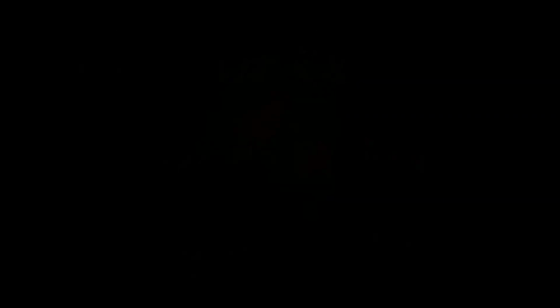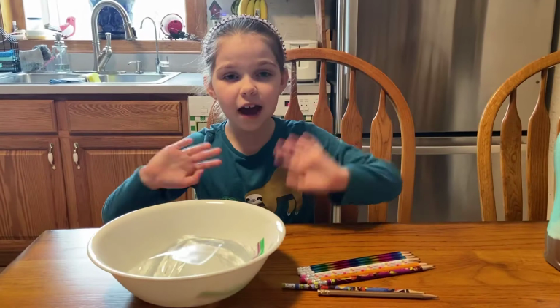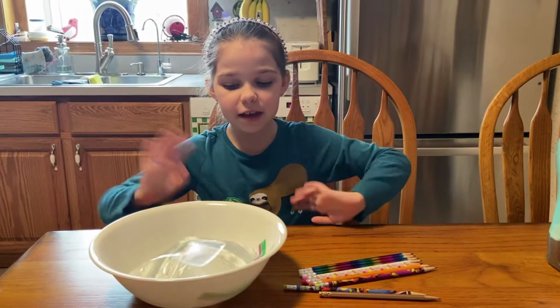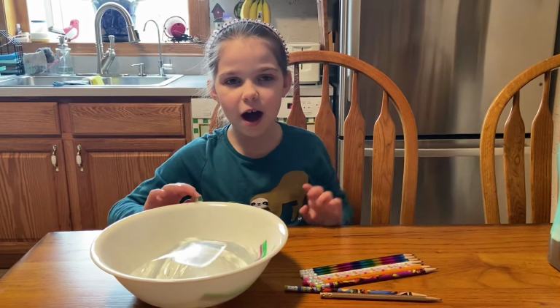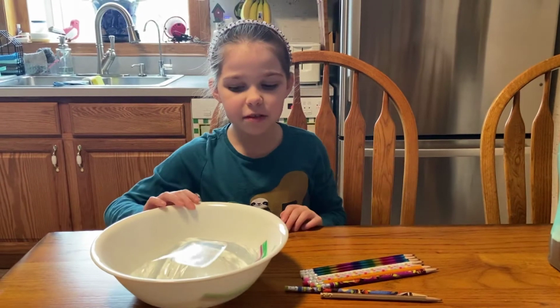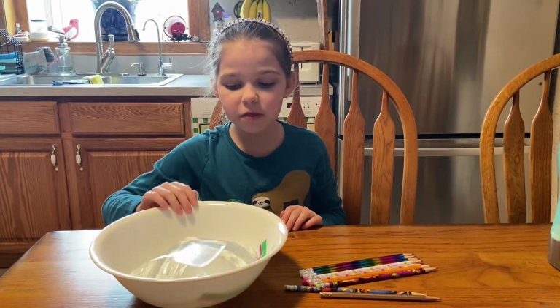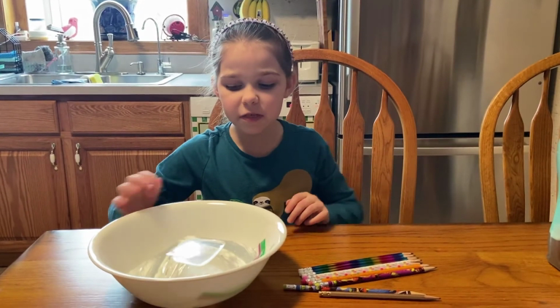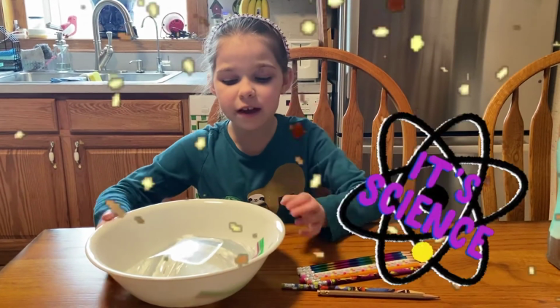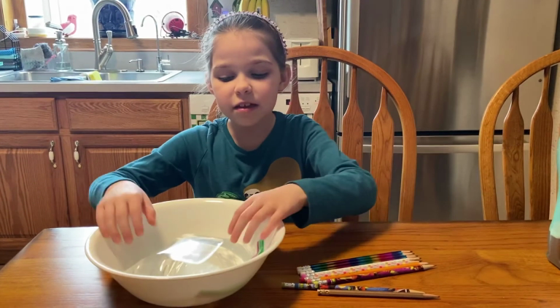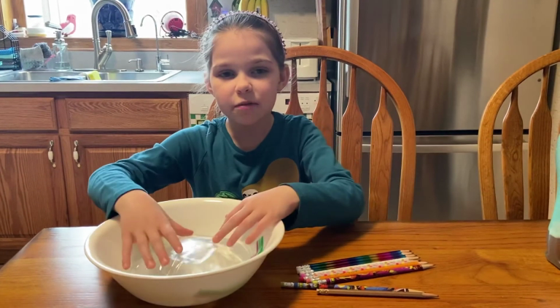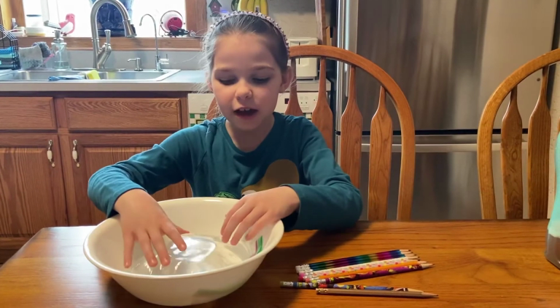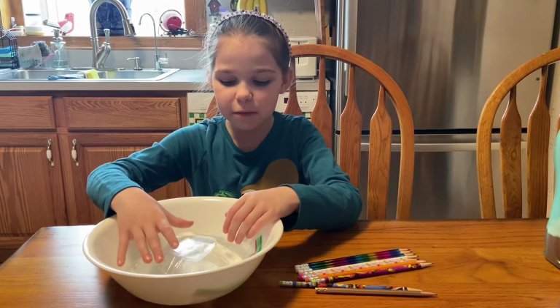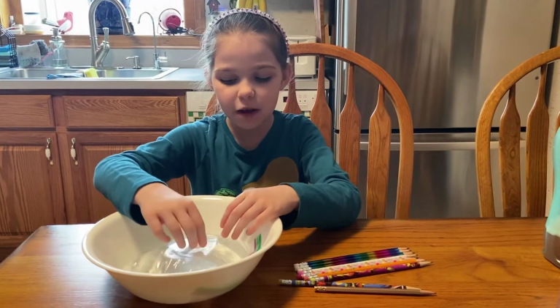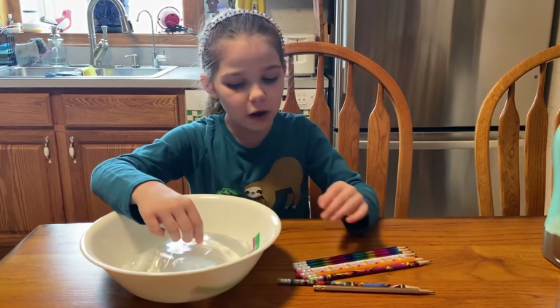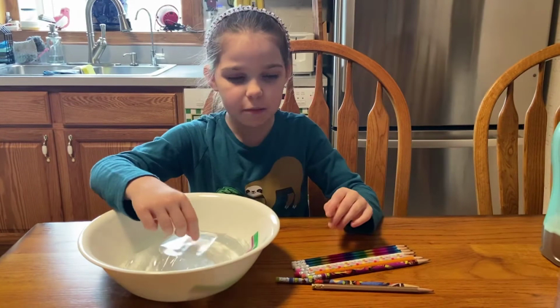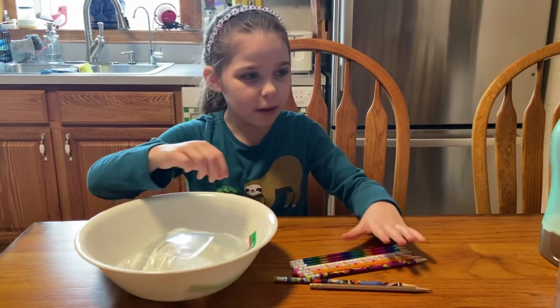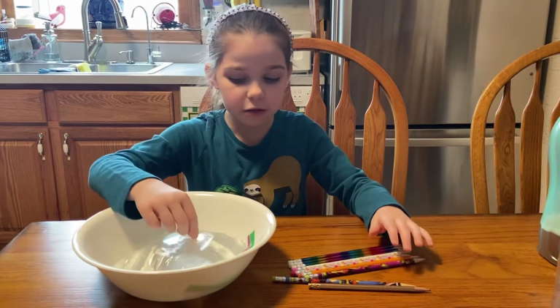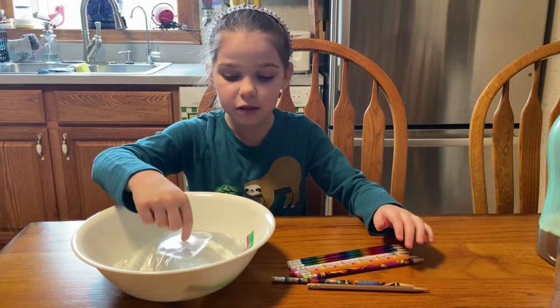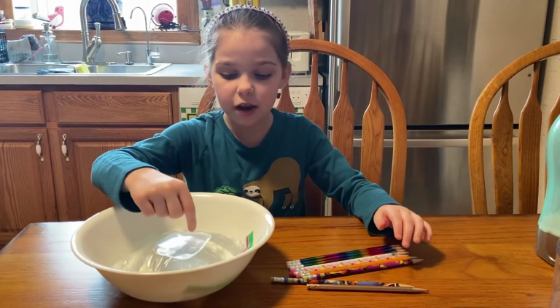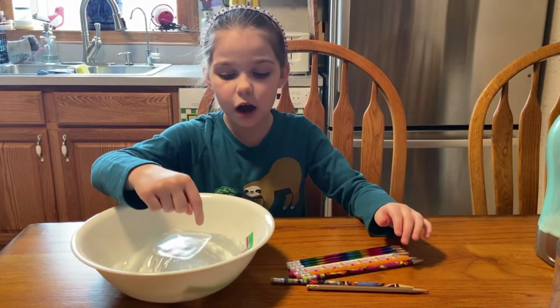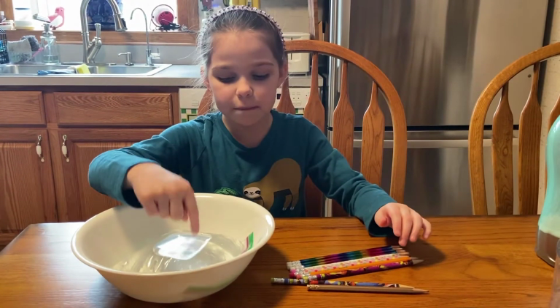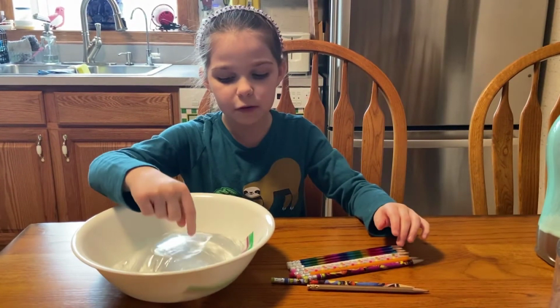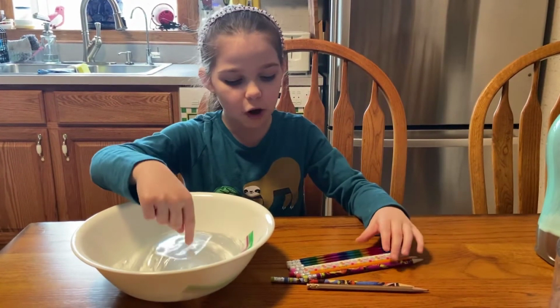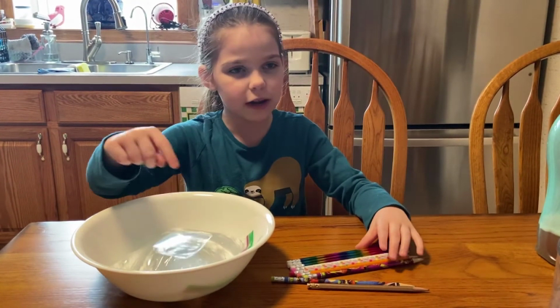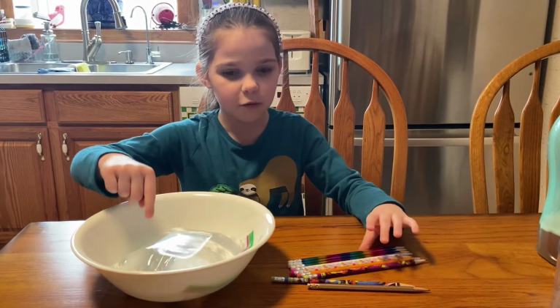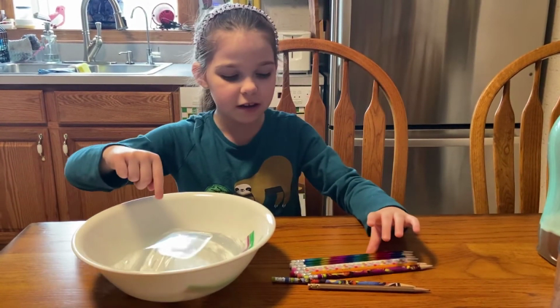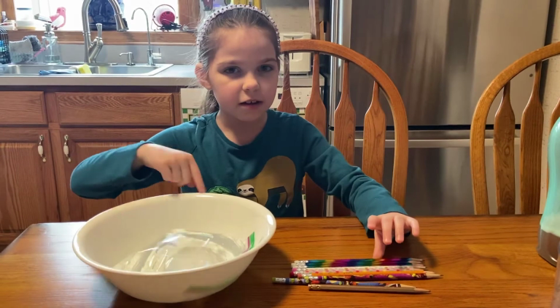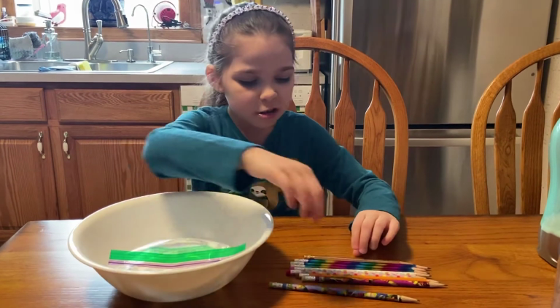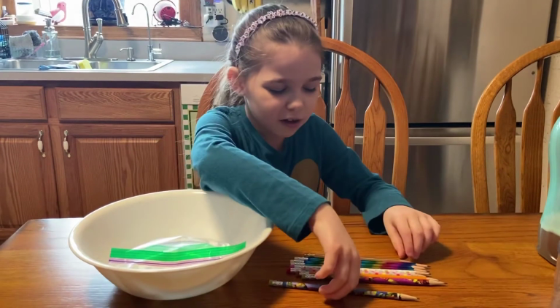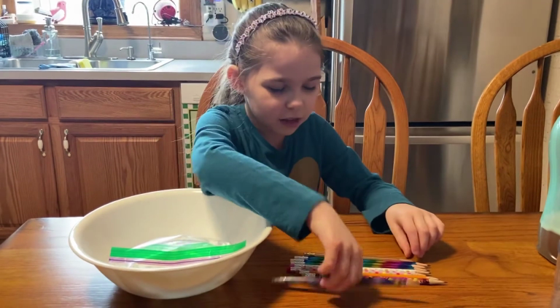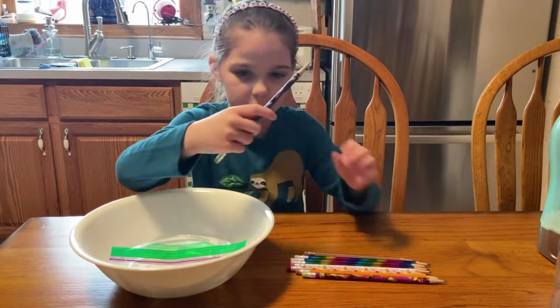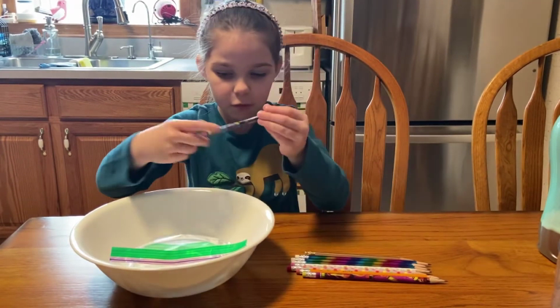Hi Diamonds! Welcome to Everything Bling! Today I'm doing a science experiment where I put pencils inside of a bag filled with water and it won't leak. So let's start with this one.